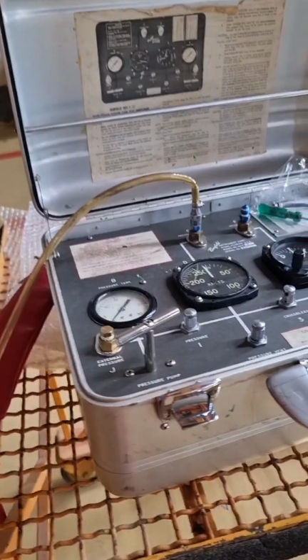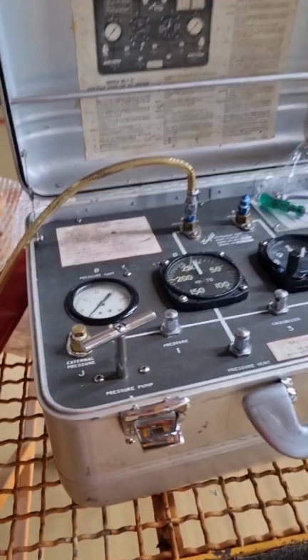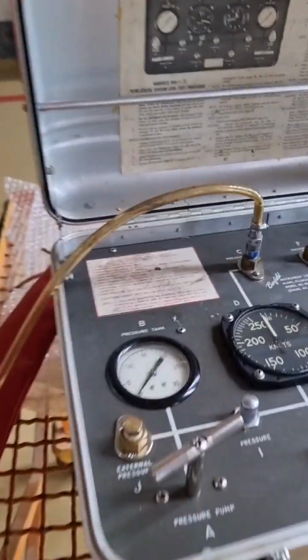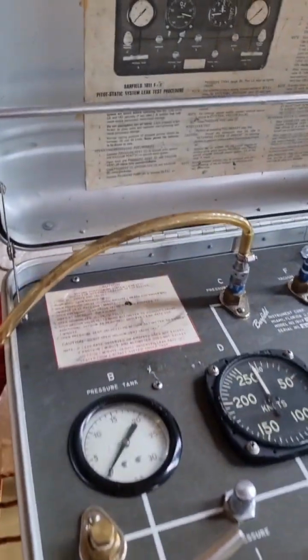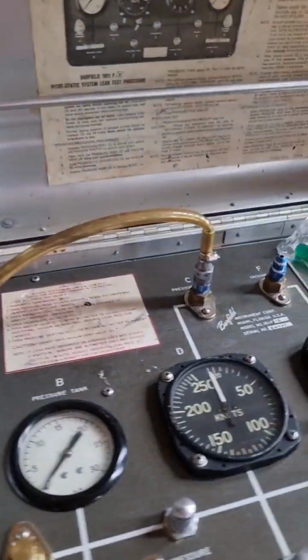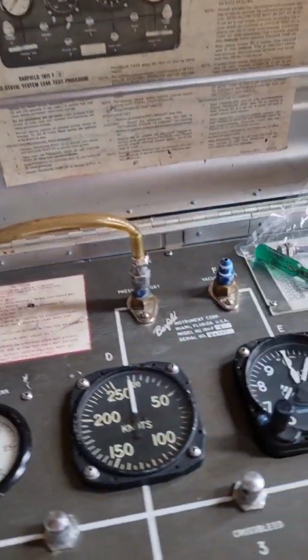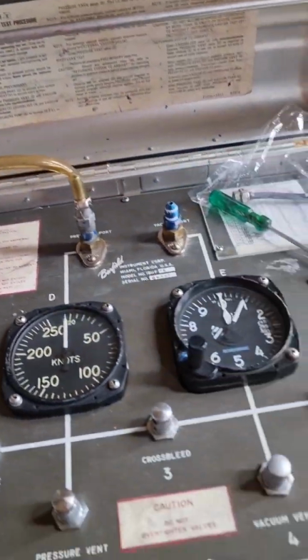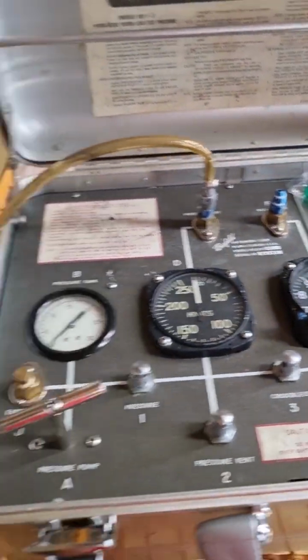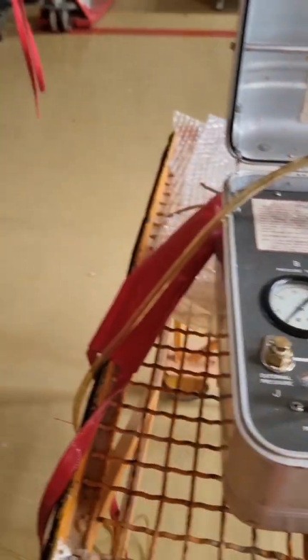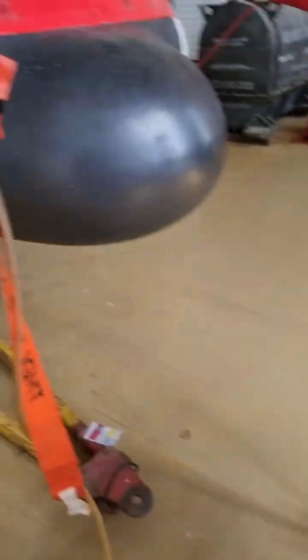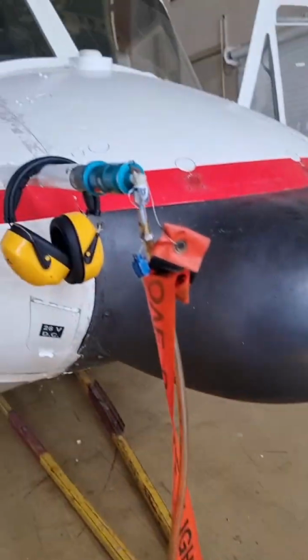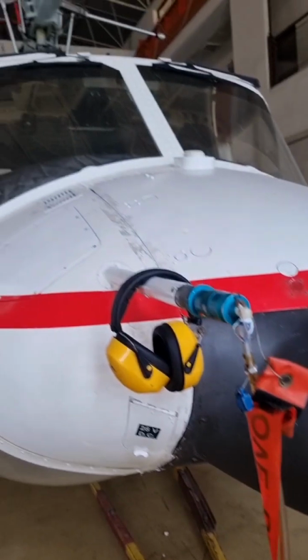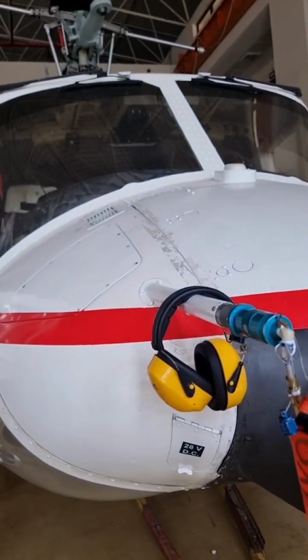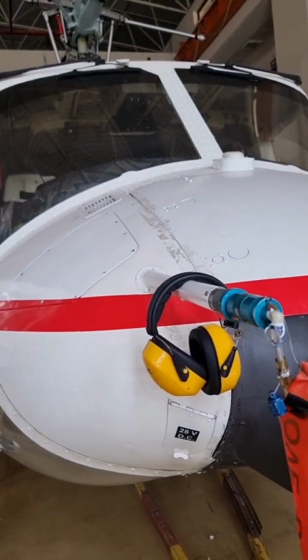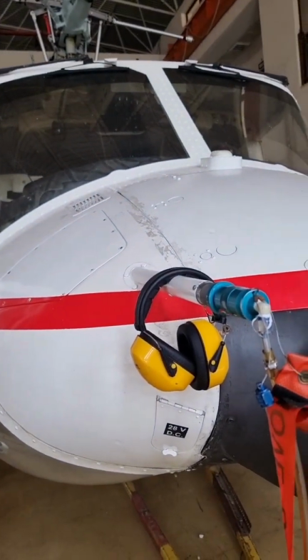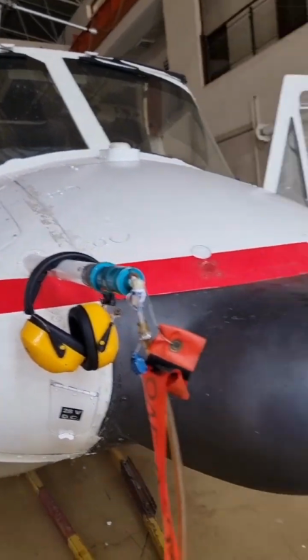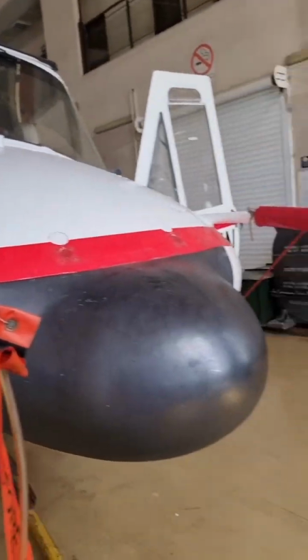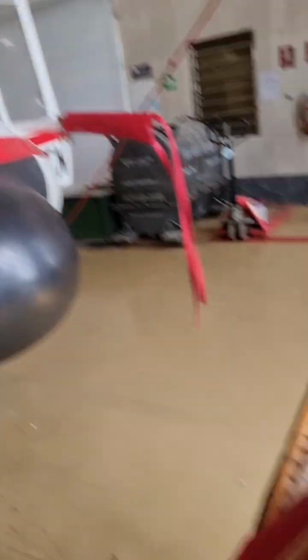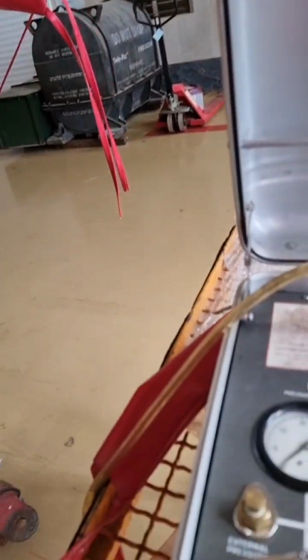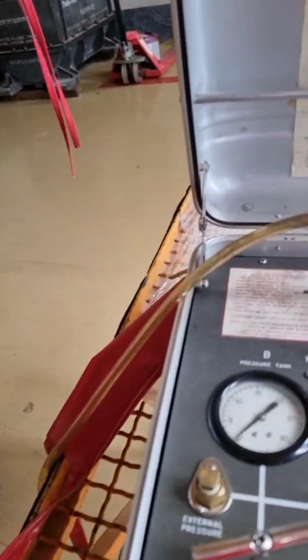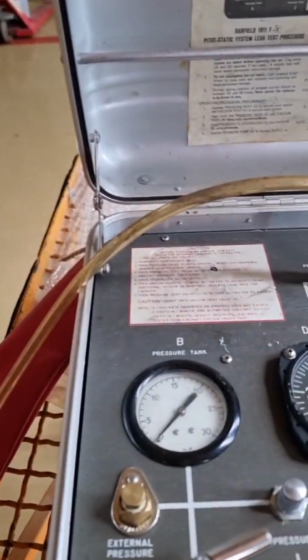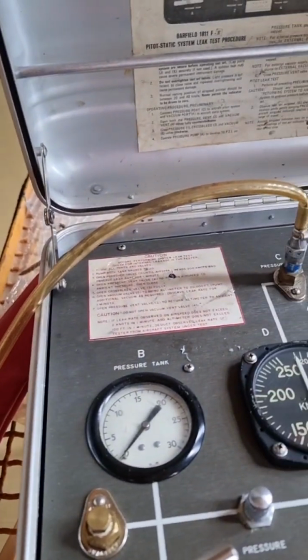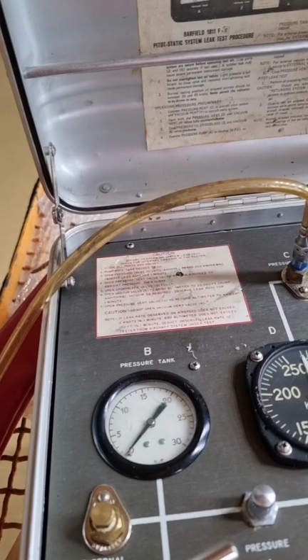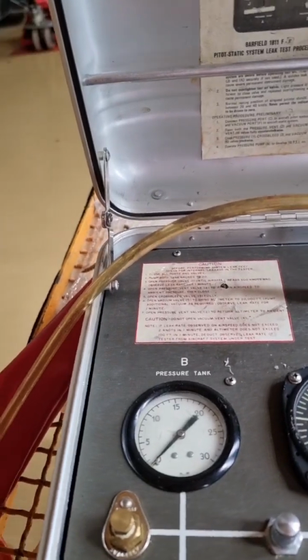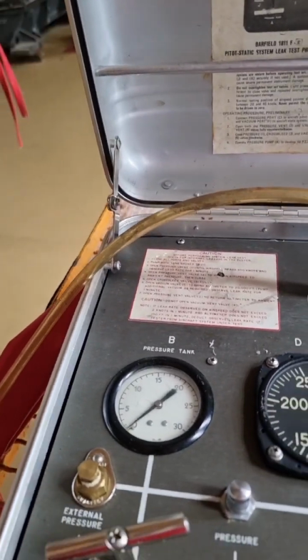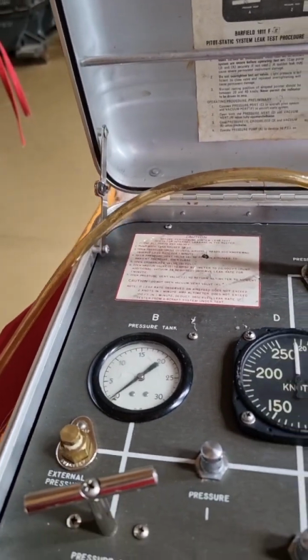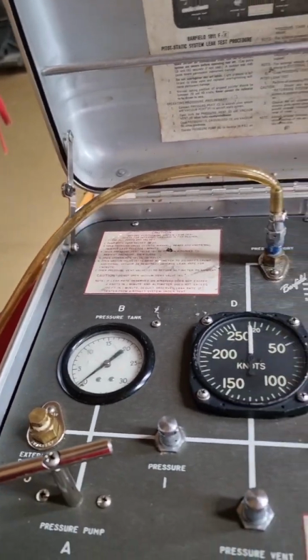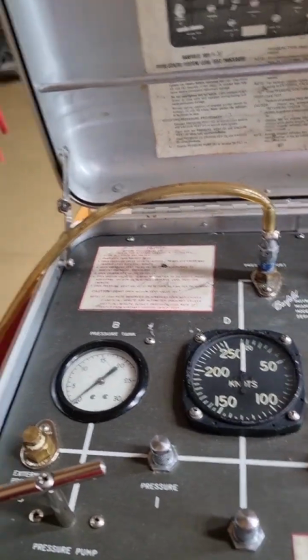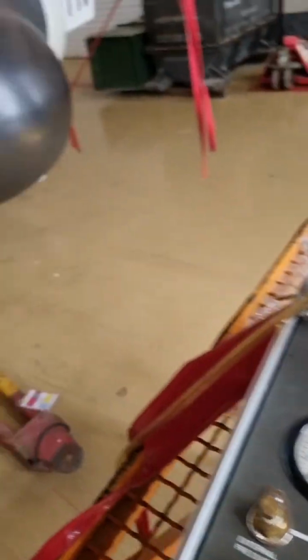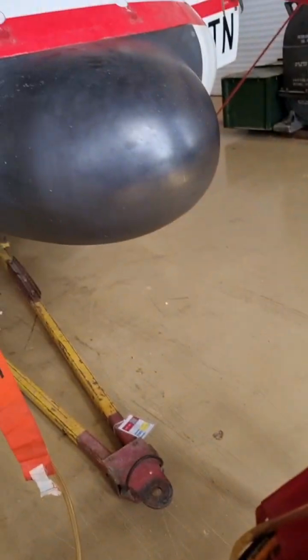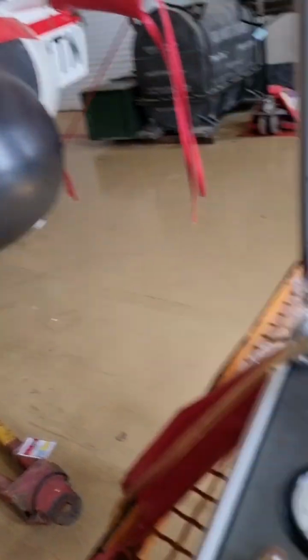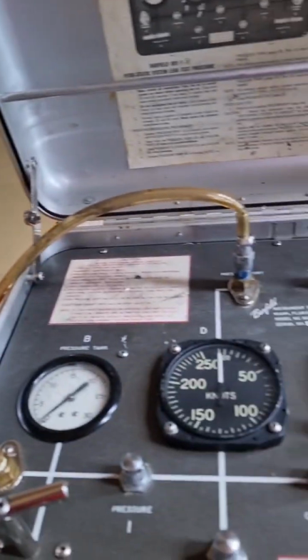Hey everybody, today we're going to show you how to check the airspeed indicator on a Bell 212 helicopter. In order to check the airspeed indicator, first of all we need a calibrated tester.